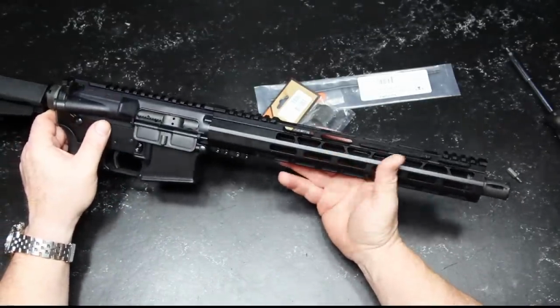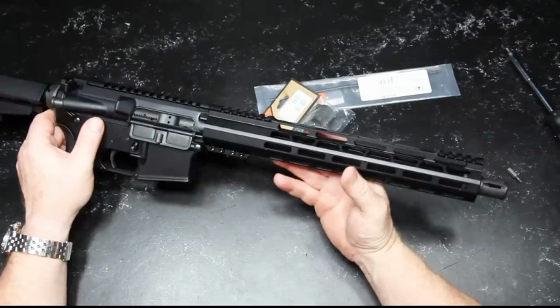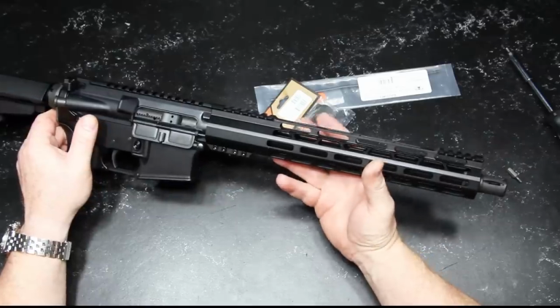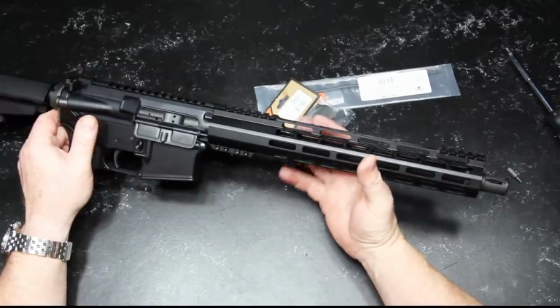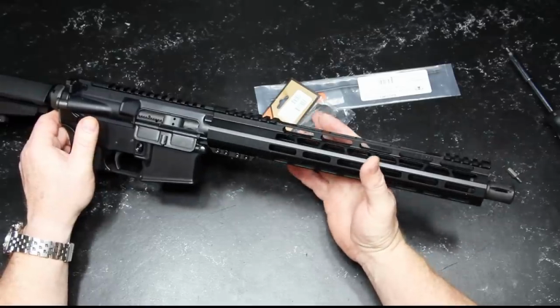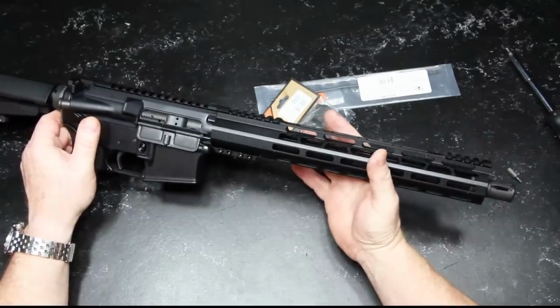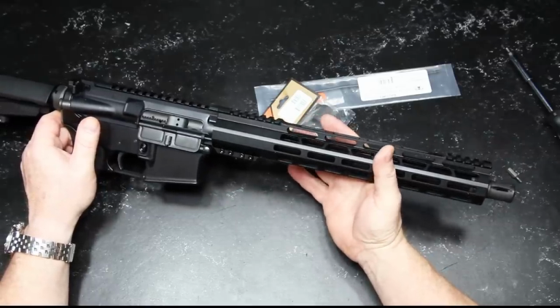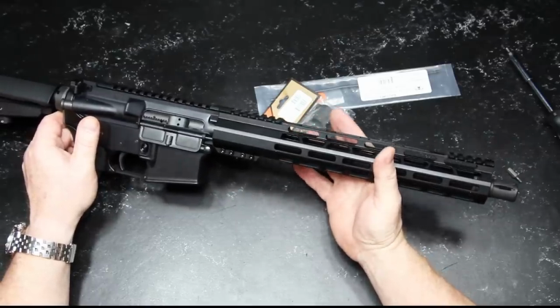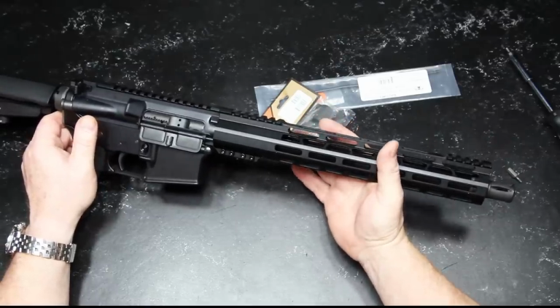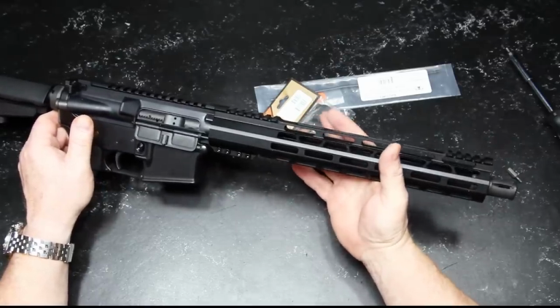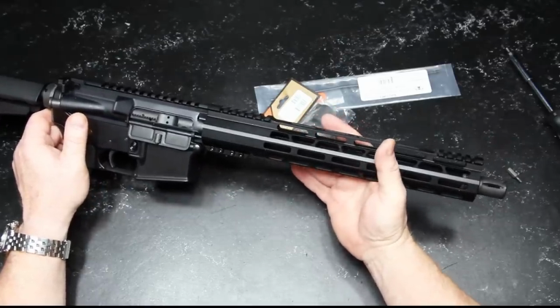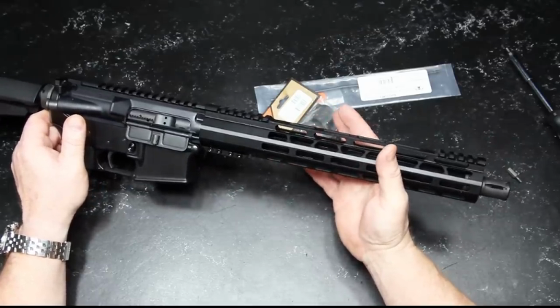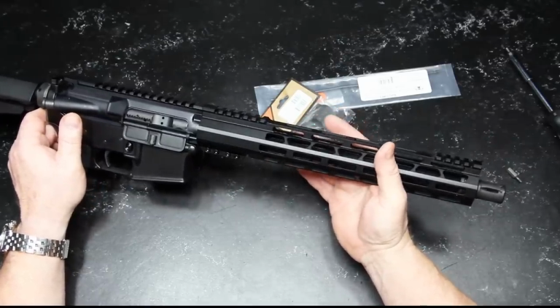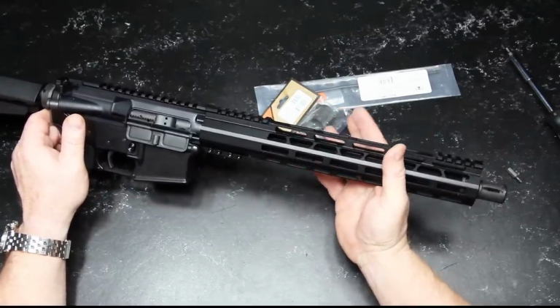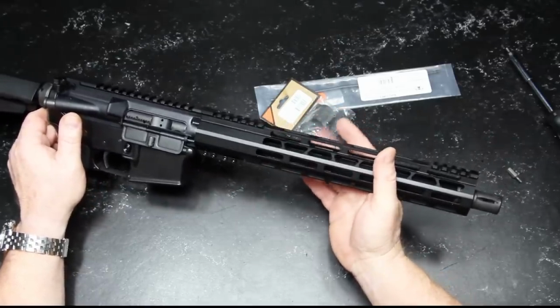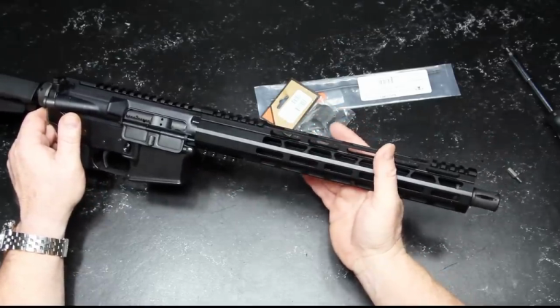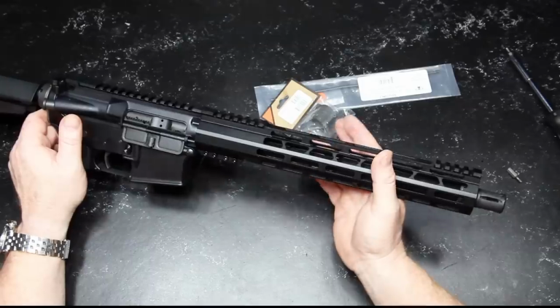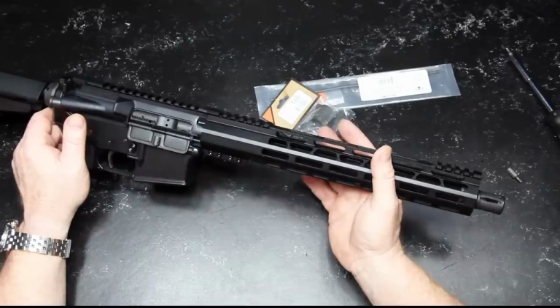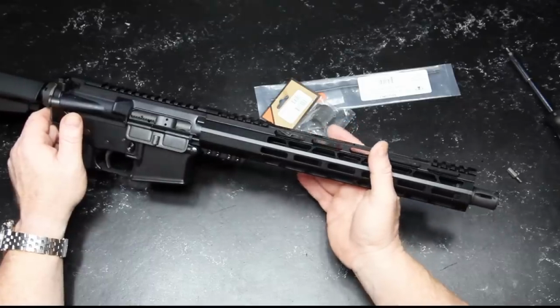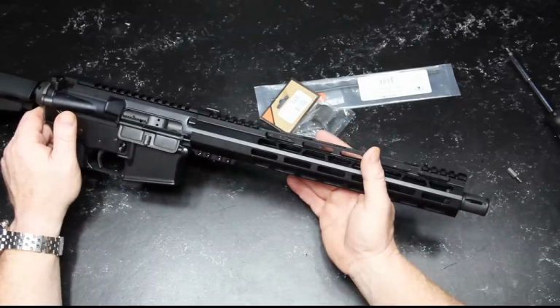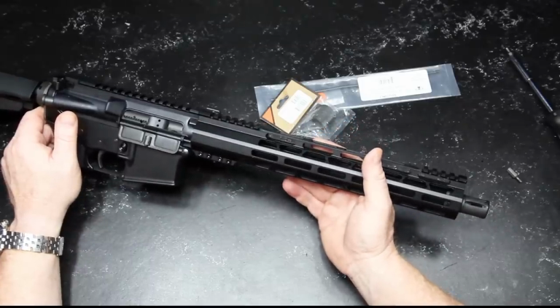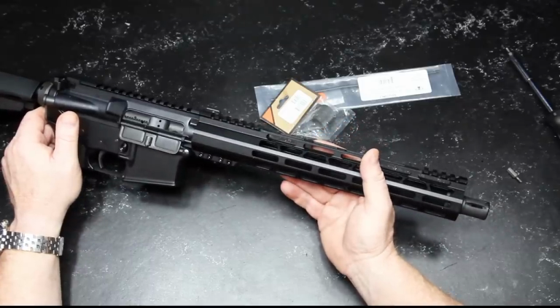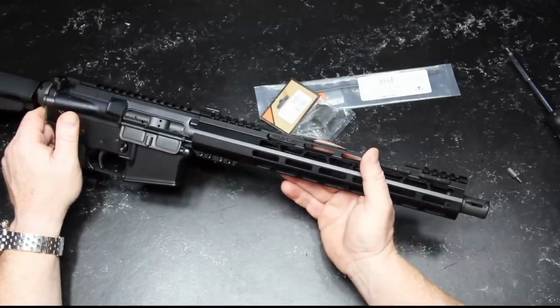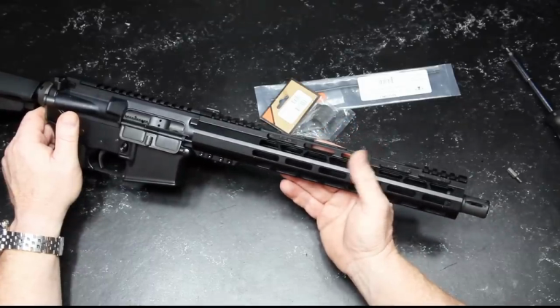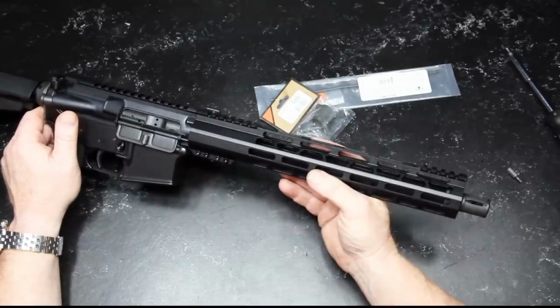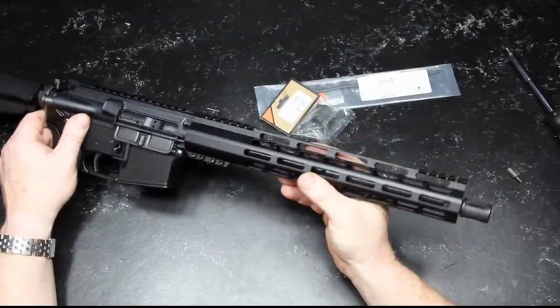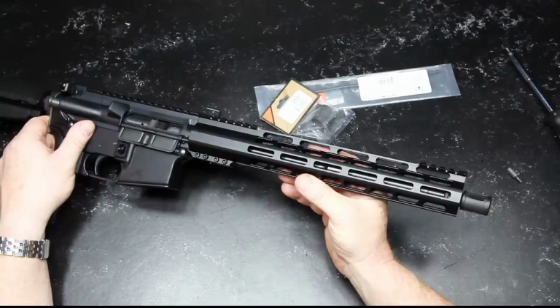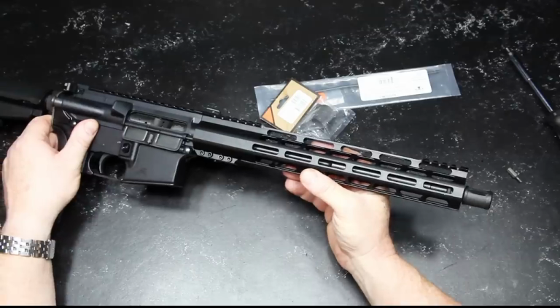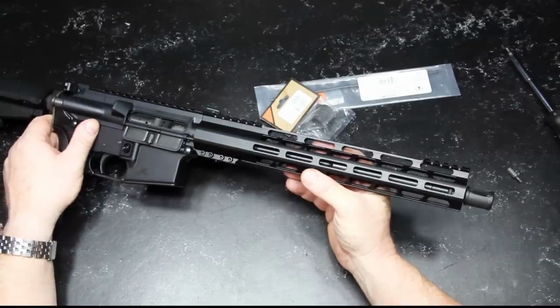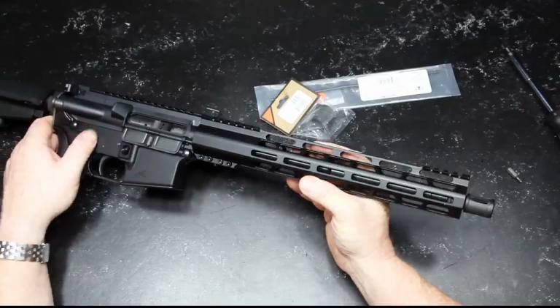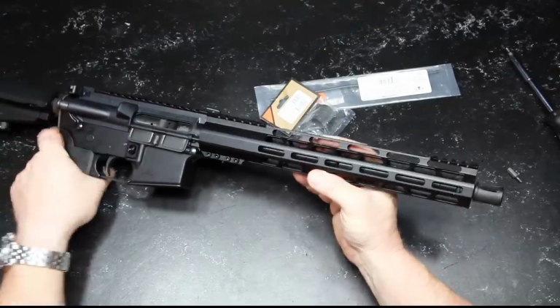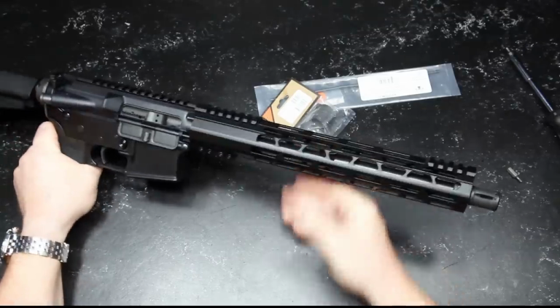We're going to take out the 7.5-inch, 10.5-inch, 12.5-inch, 14.5-inch, 16-inch, 18-inch, and 20-inch barrels, and chrono them with all the different ammos we have. Everybody else has done that video and I'm going to join the party.